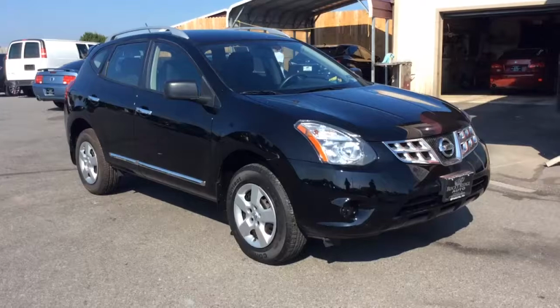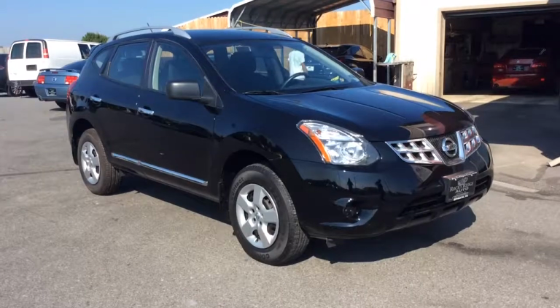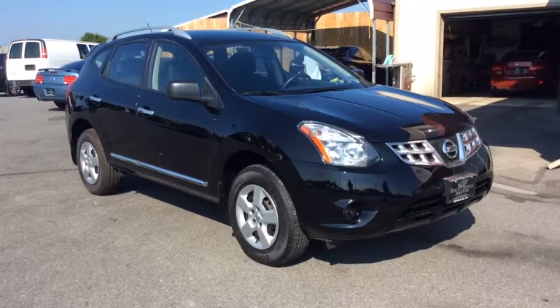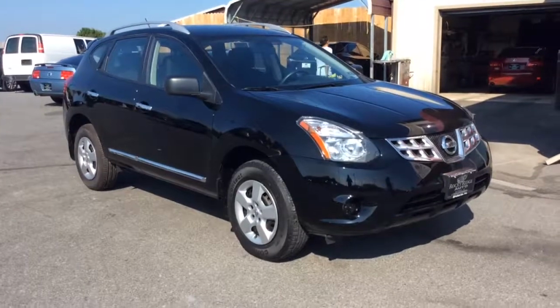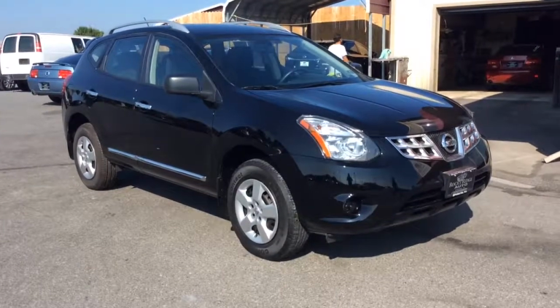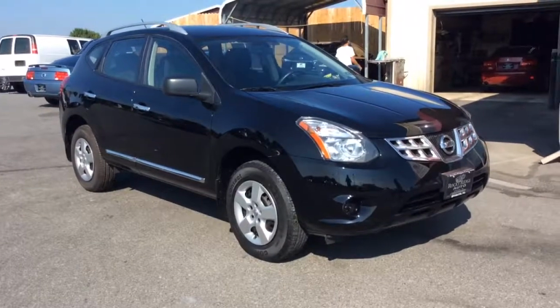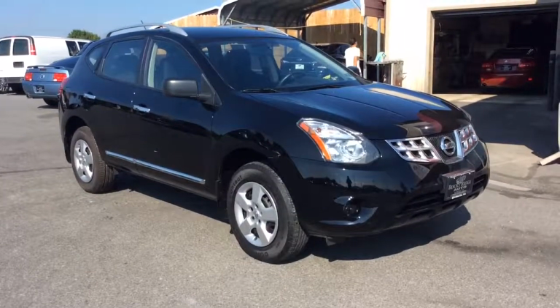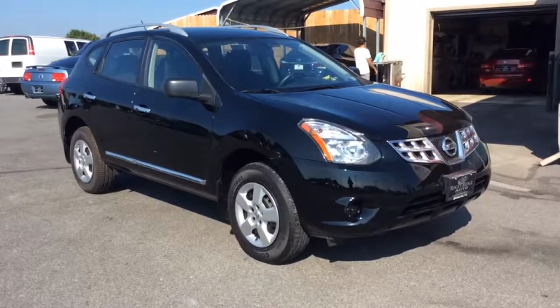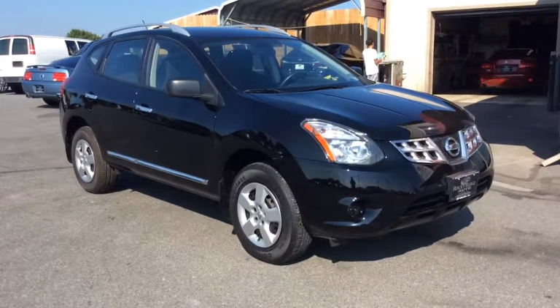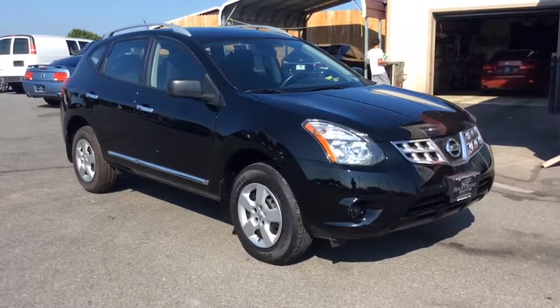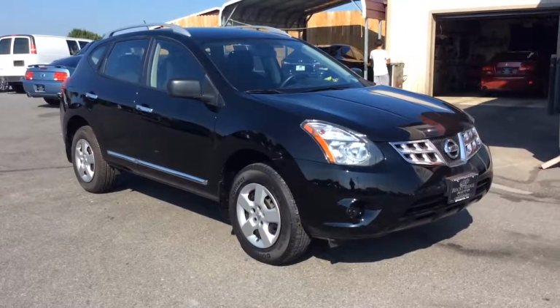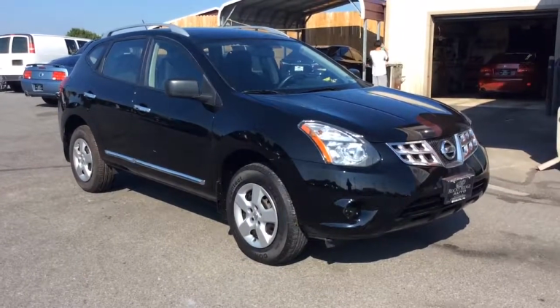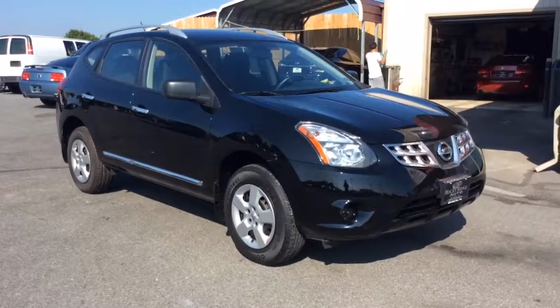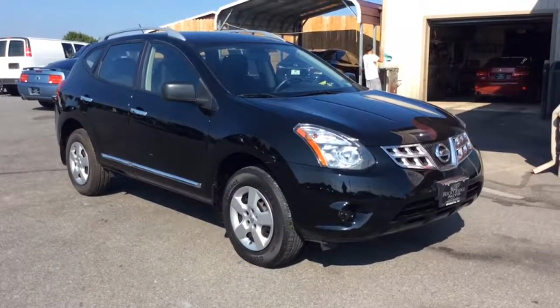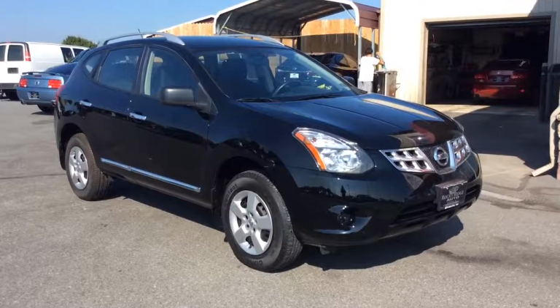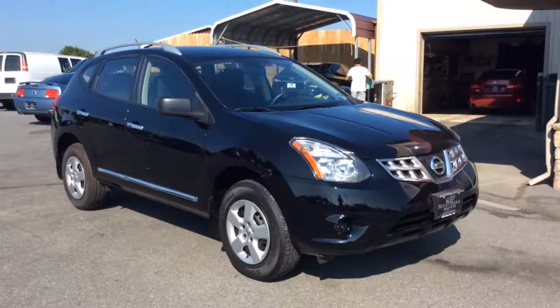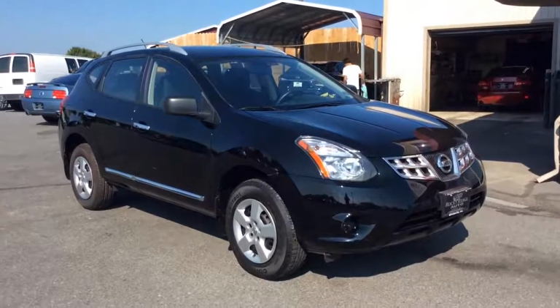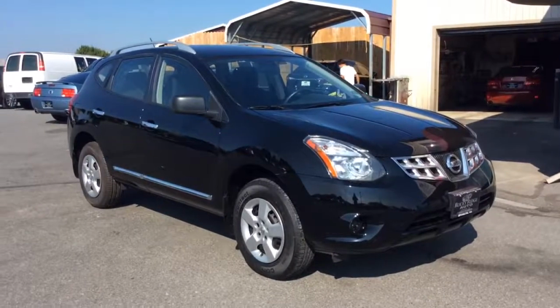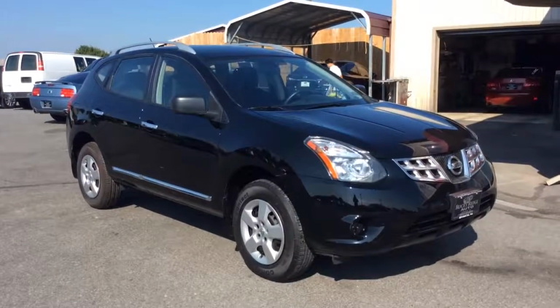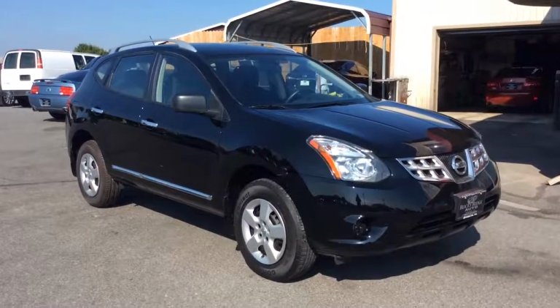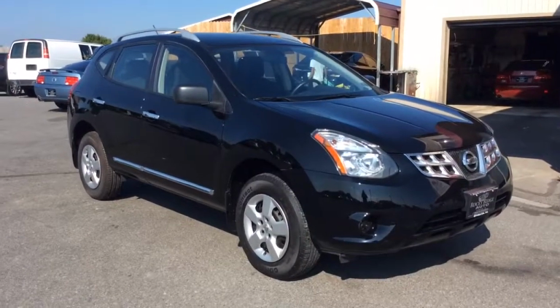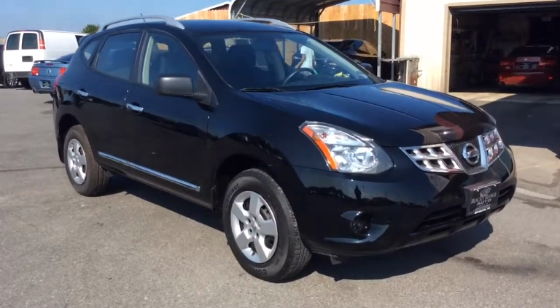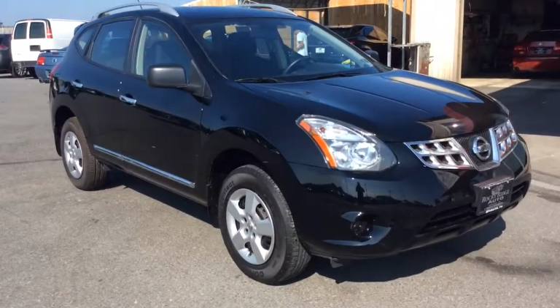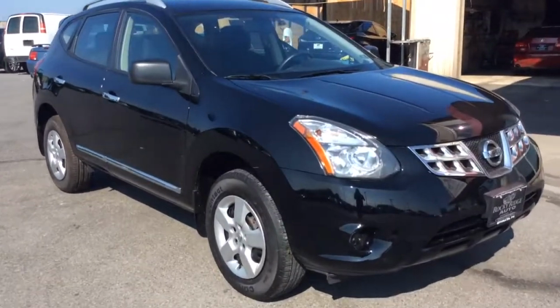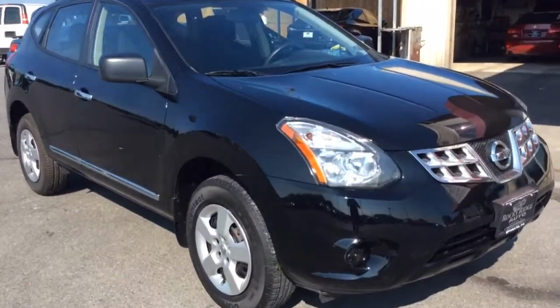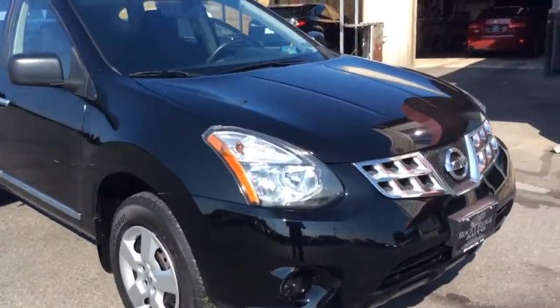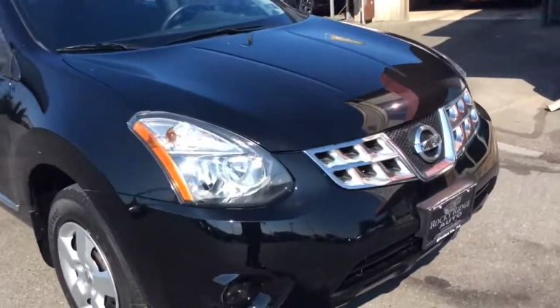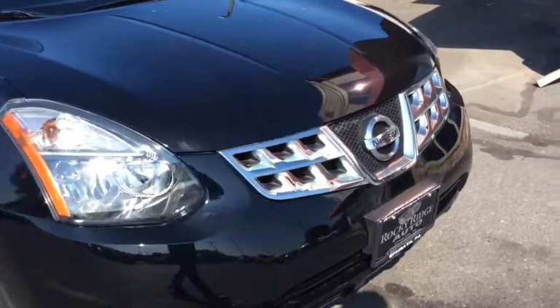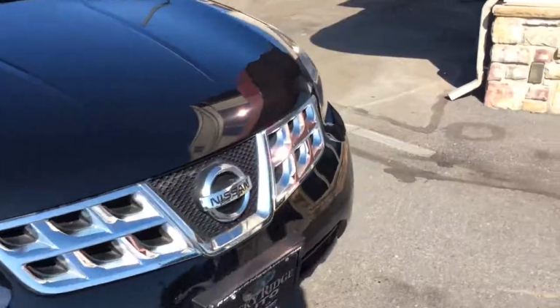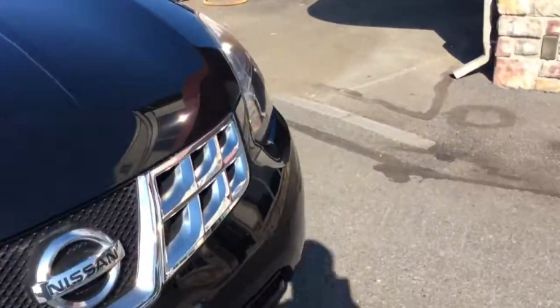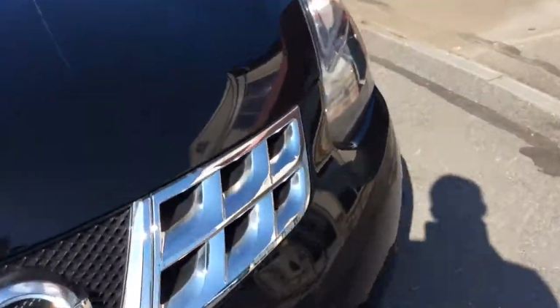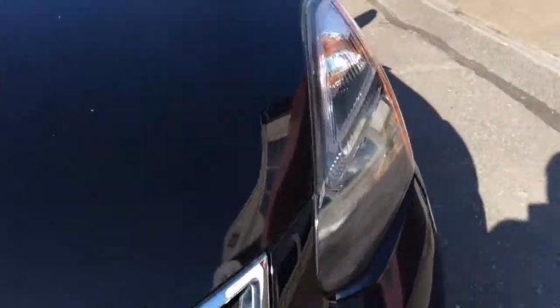Hello and welcome to Rocky Ridge Auto Sales here in Ephrata, Pennsylvania. We have been here selling quality used cars and trucks, all of them at low, no-hassle market-driven prices since 1979. My name is Jesse, and I'm one of the salesmen here.